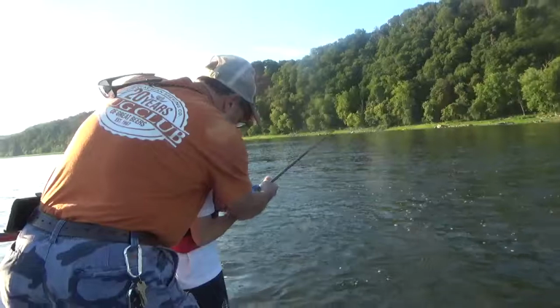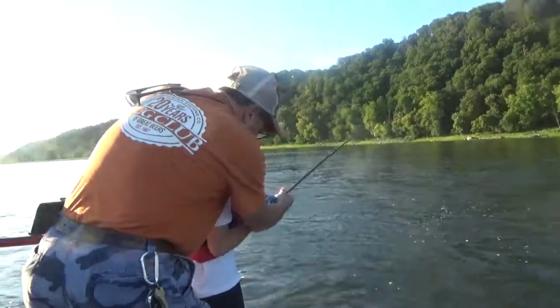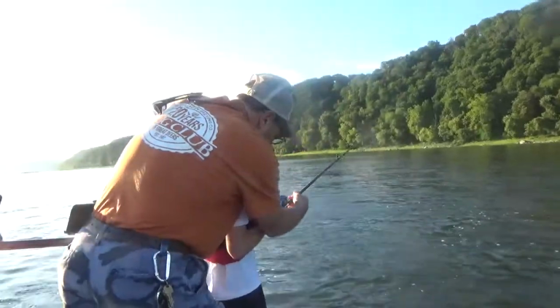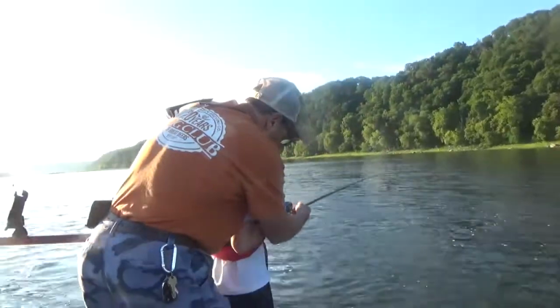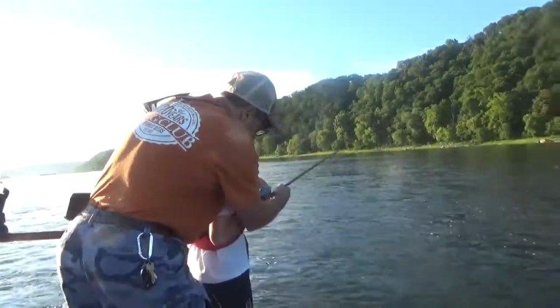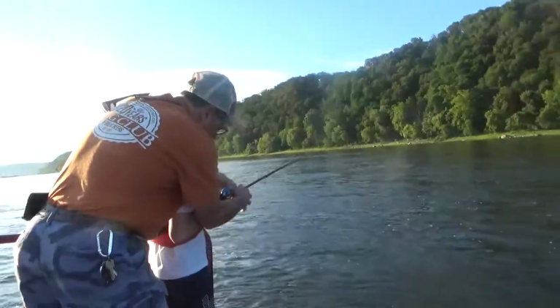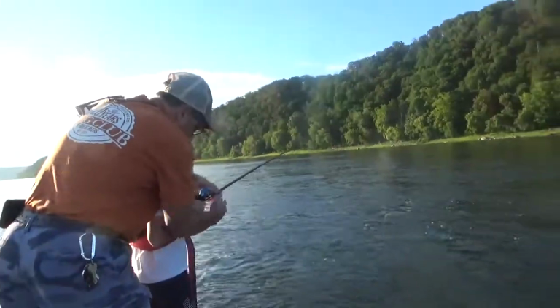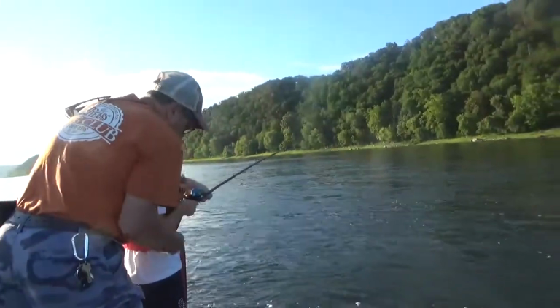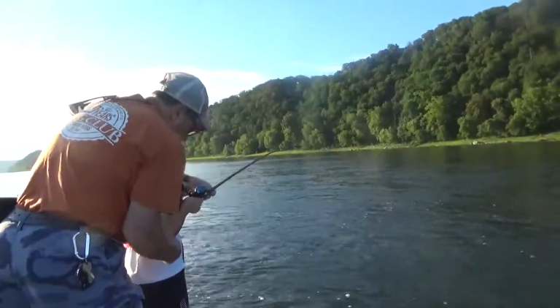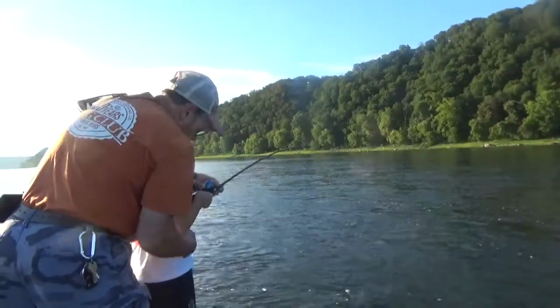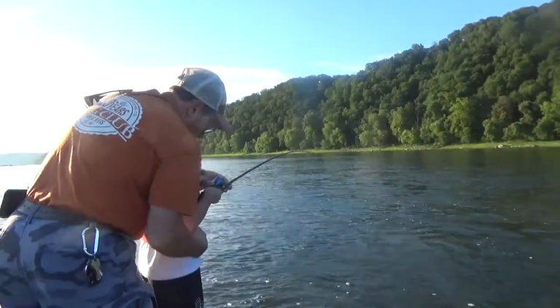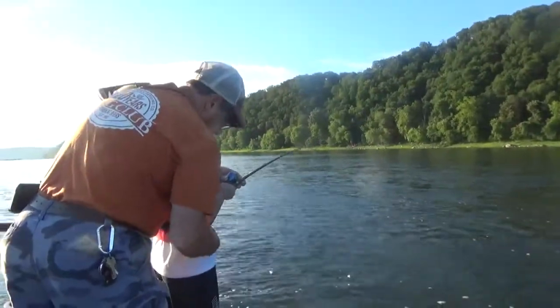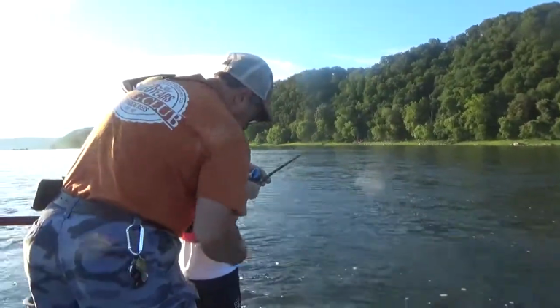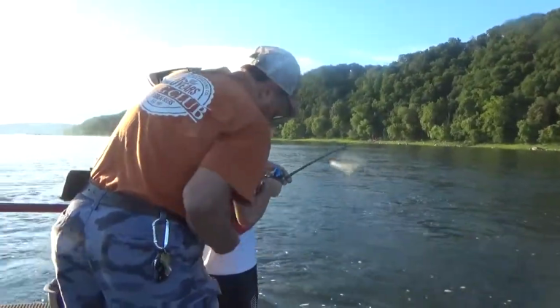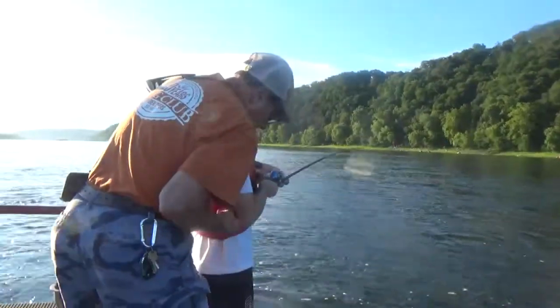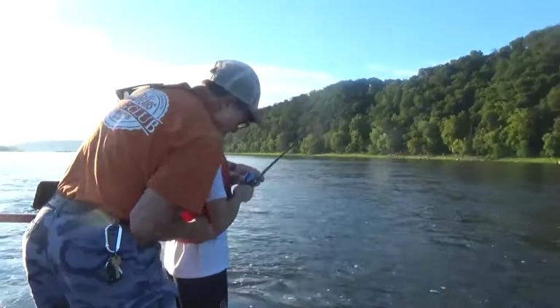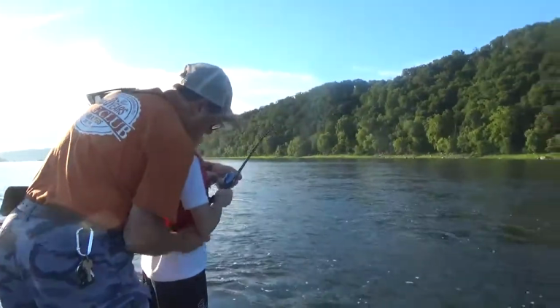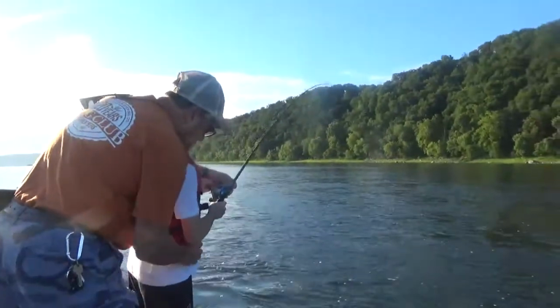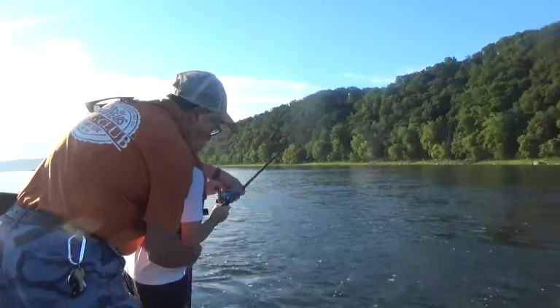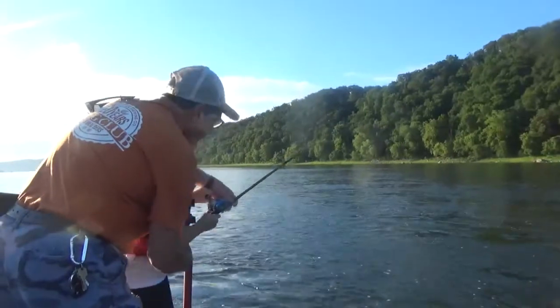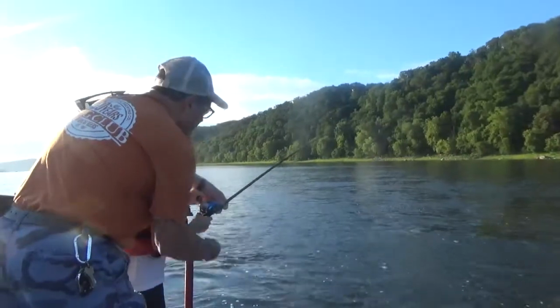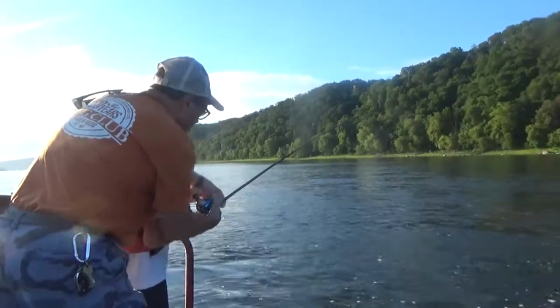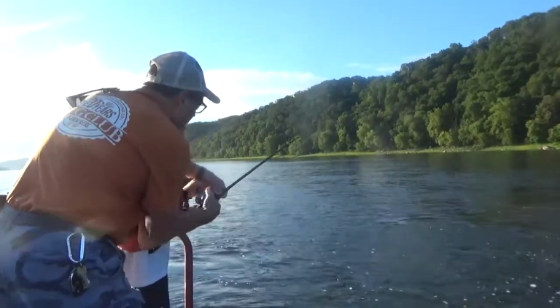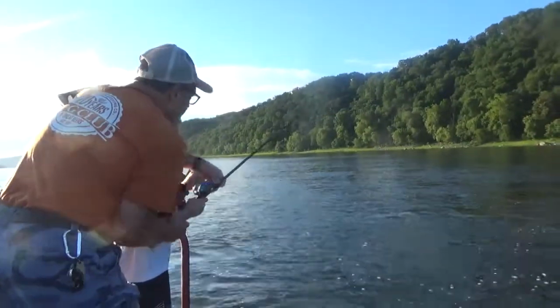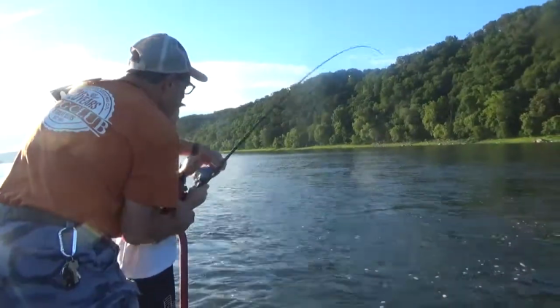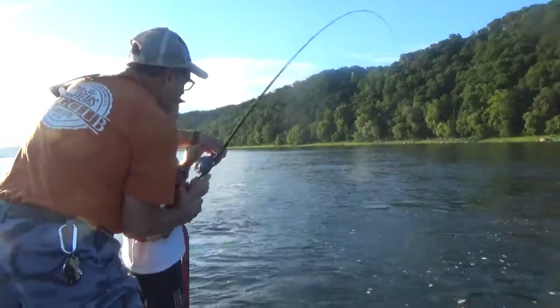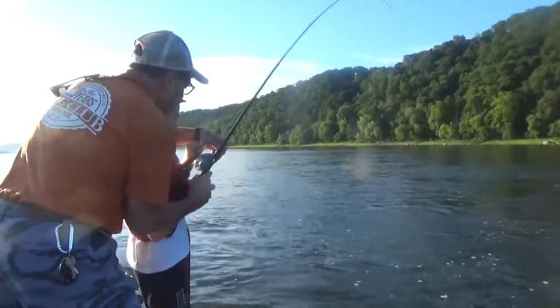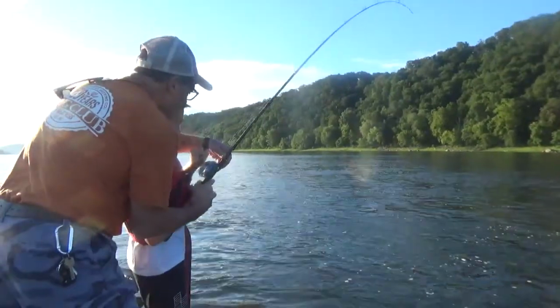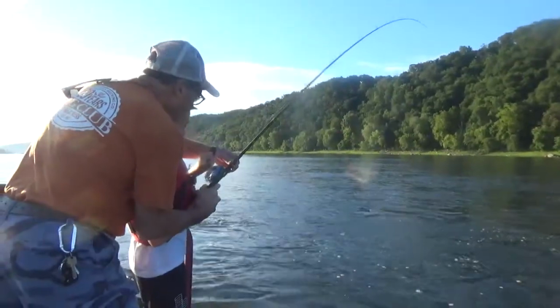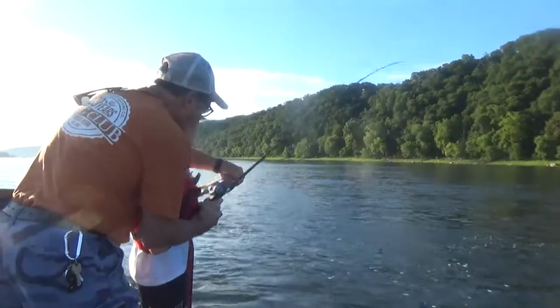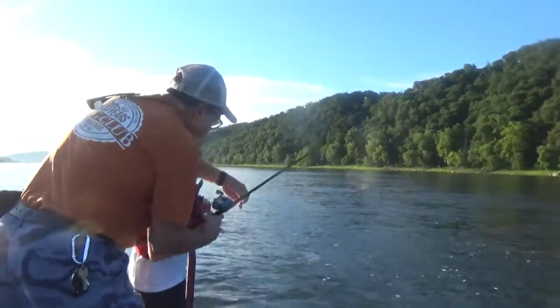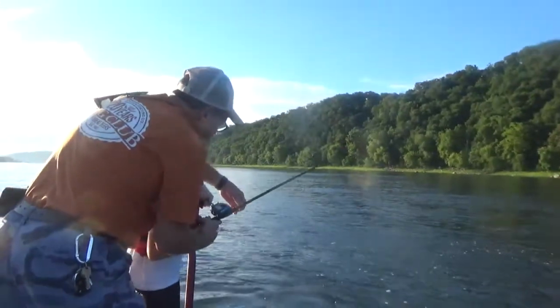We only got two rods out and the first one went and I think Landon might have an angler award fish here. Real fast, real fast.